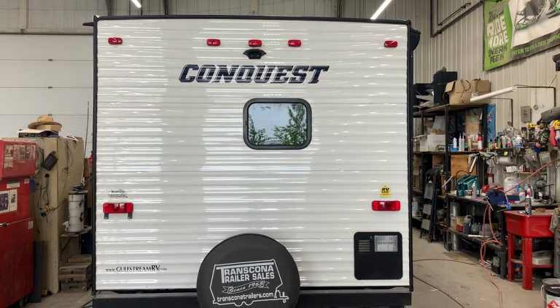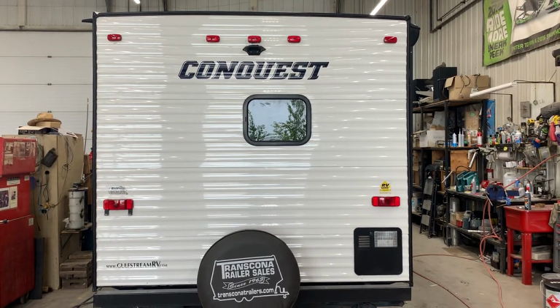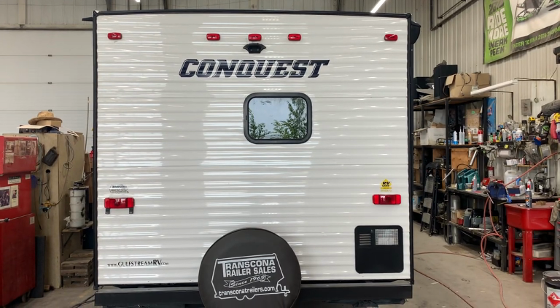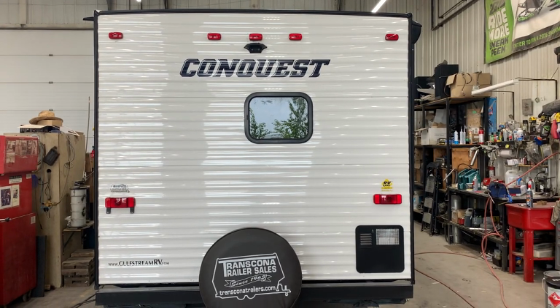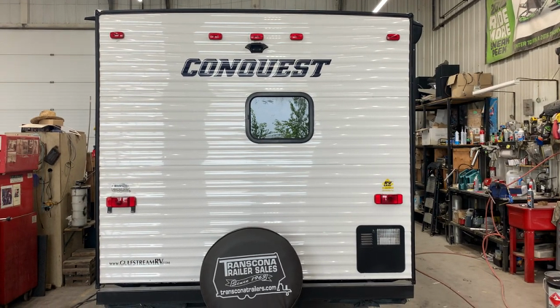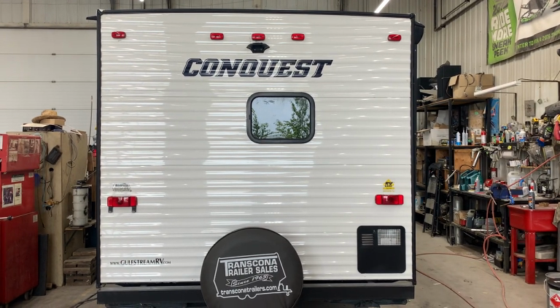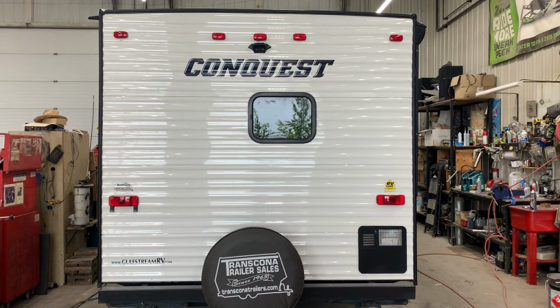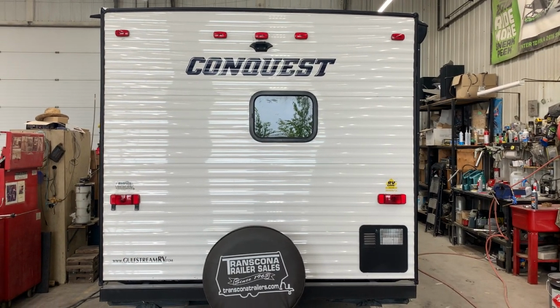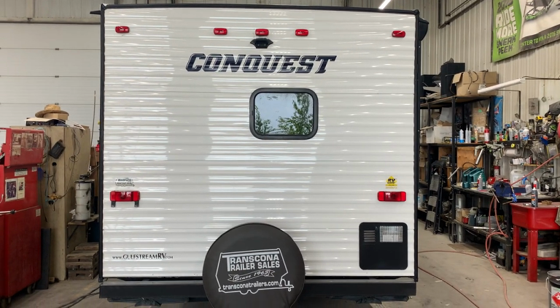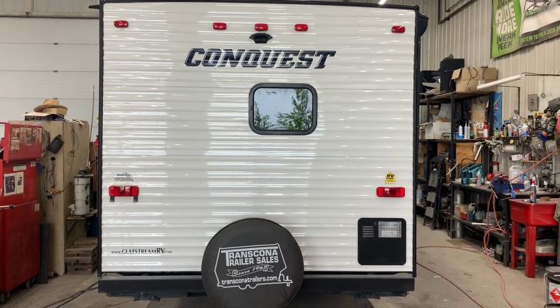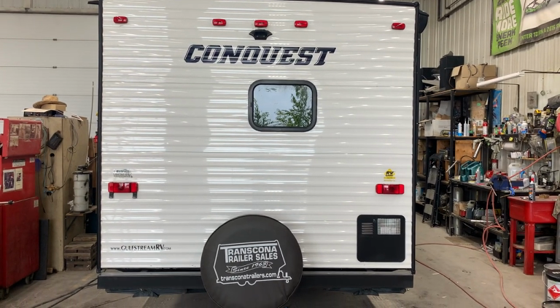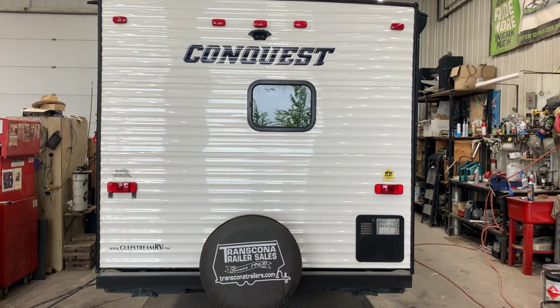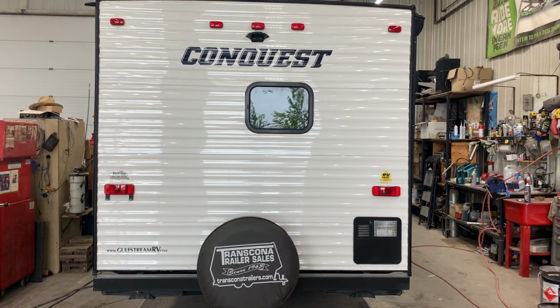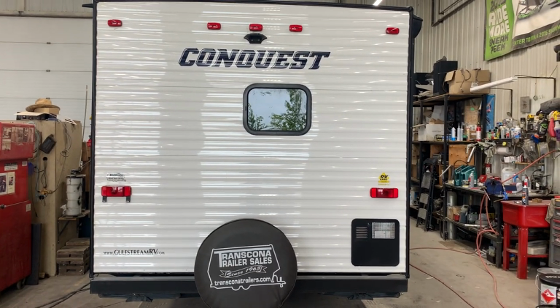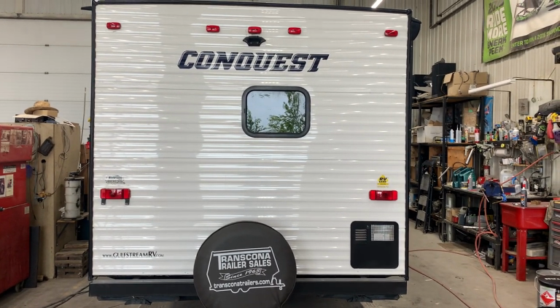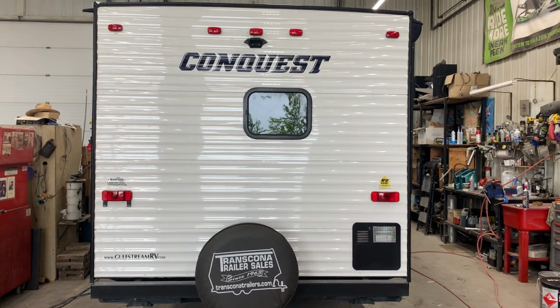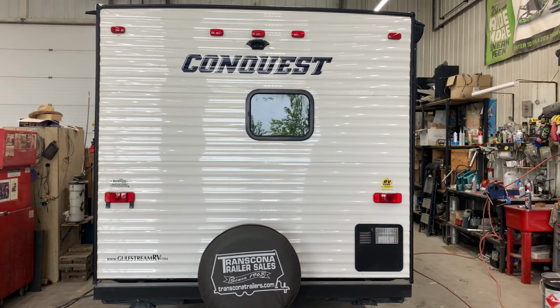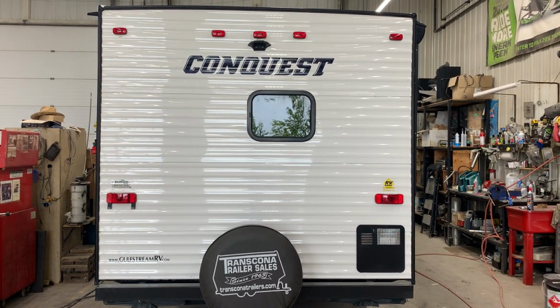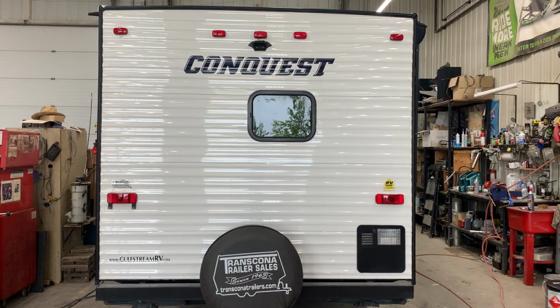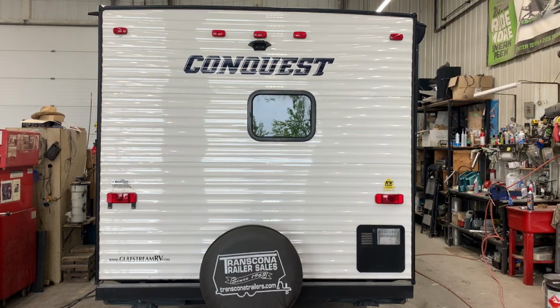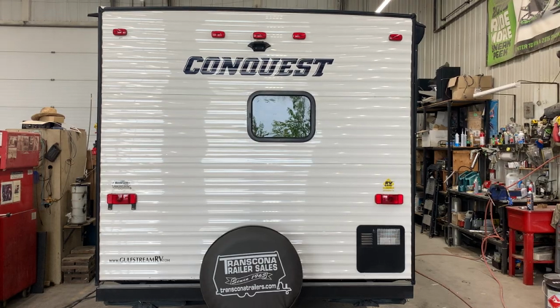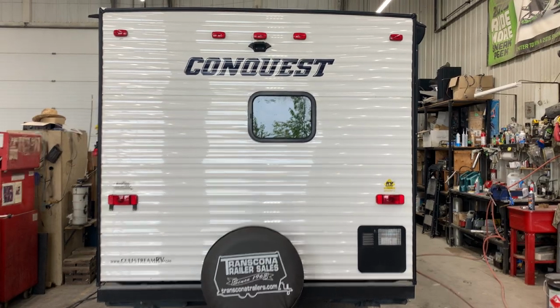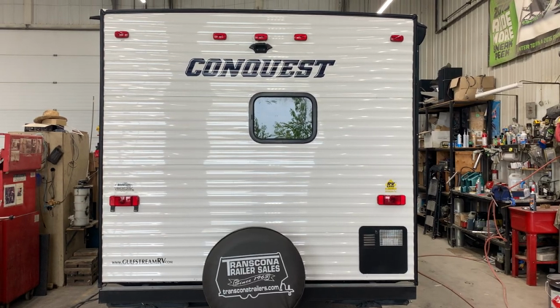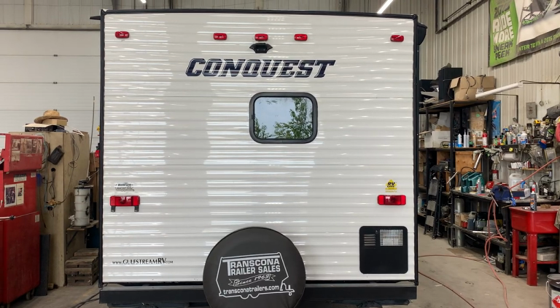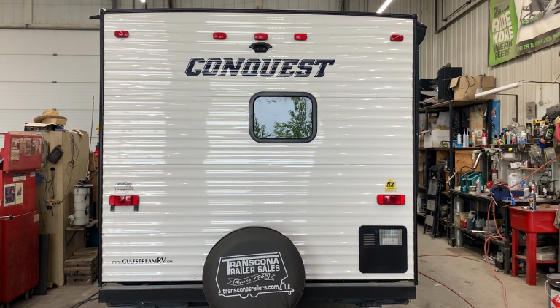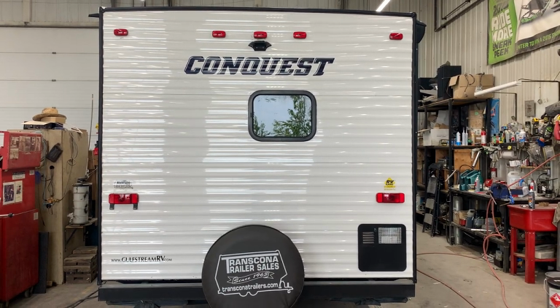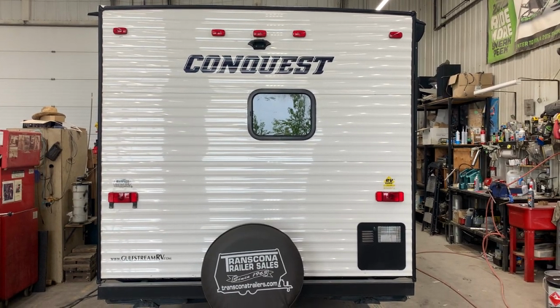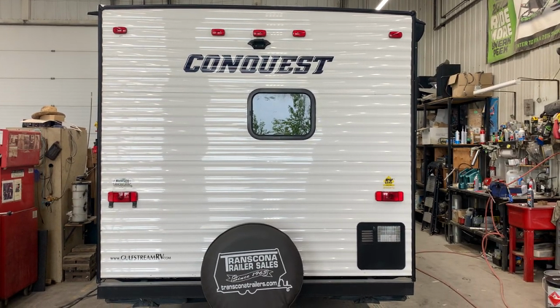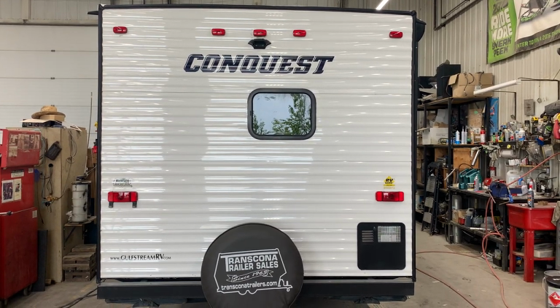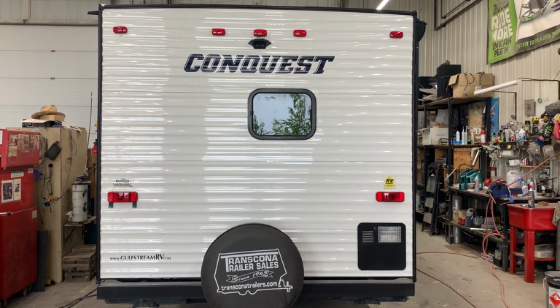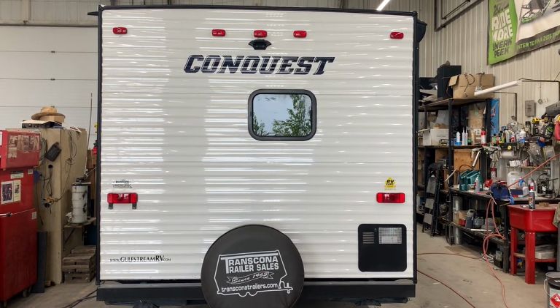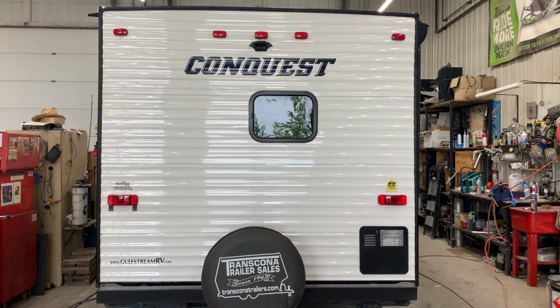Hi there and welcome to Transcona Trailer Sales. Today we'll be walking you through your 2020 Kong Quest 199 RK. We're just going to start off the back of the unit here.